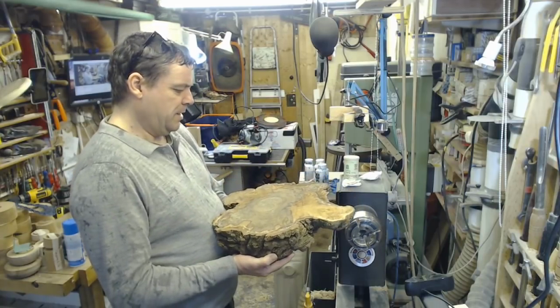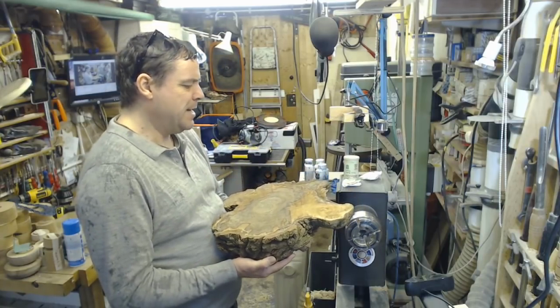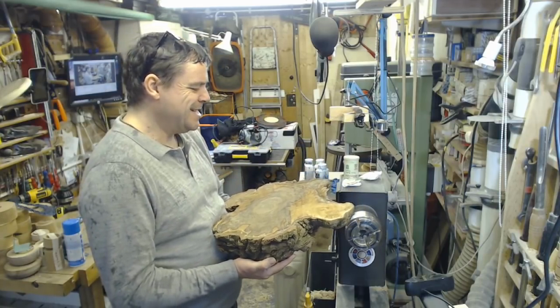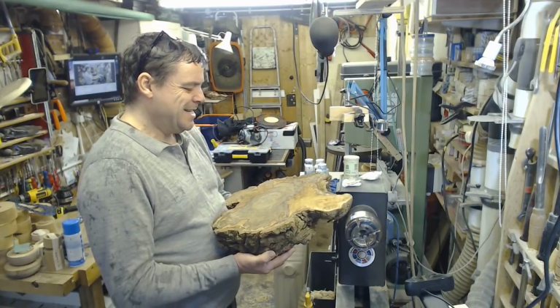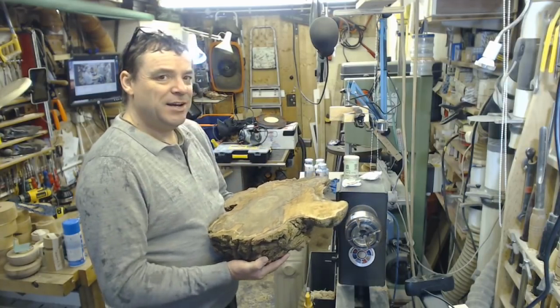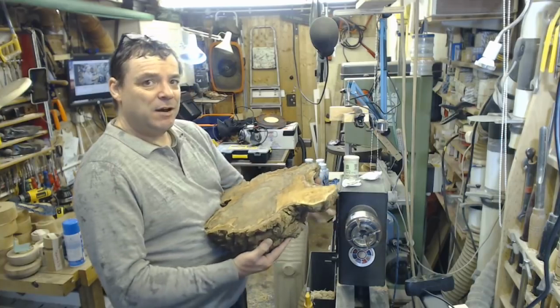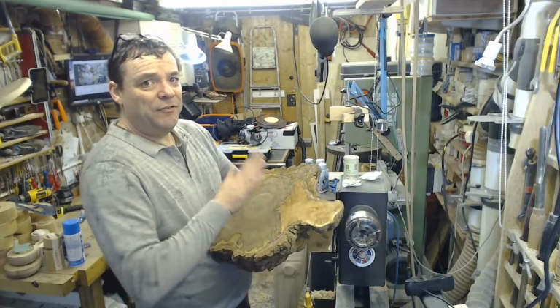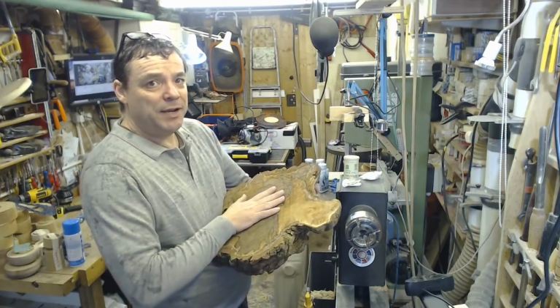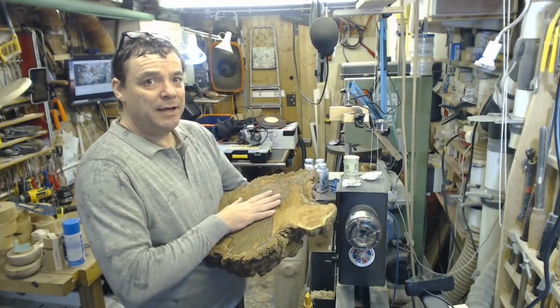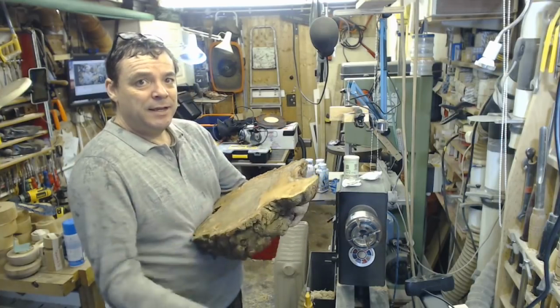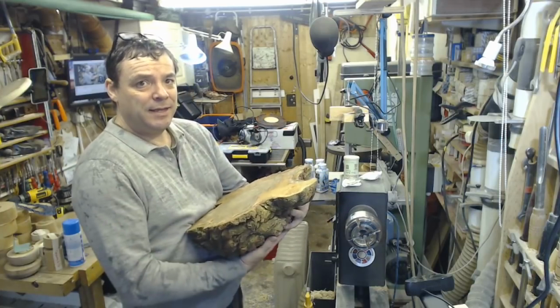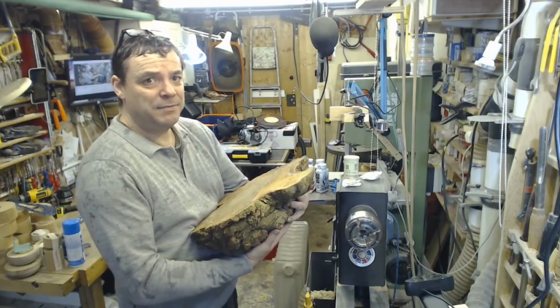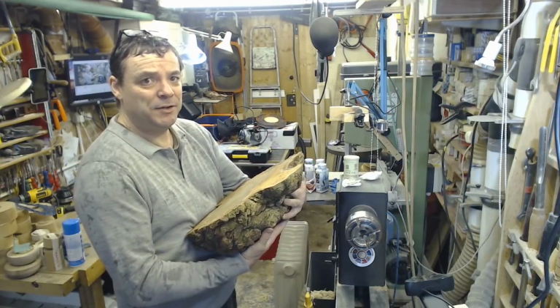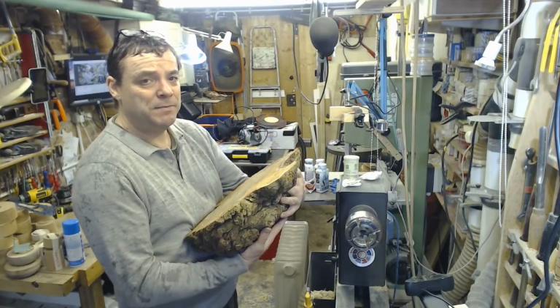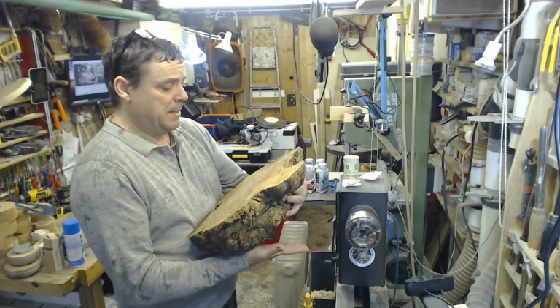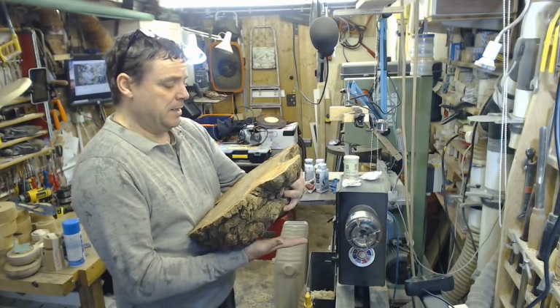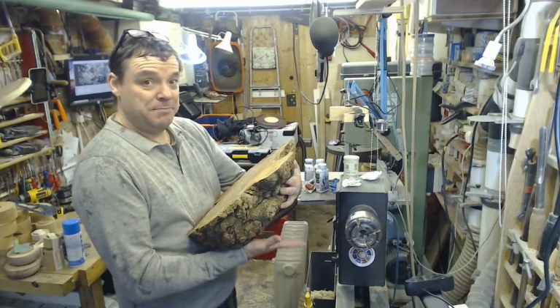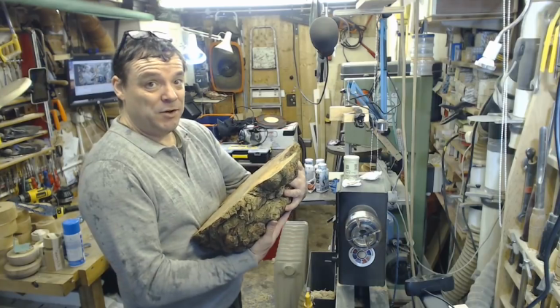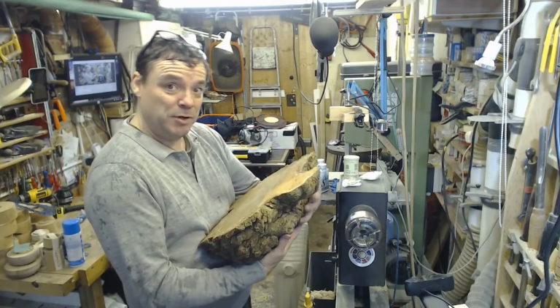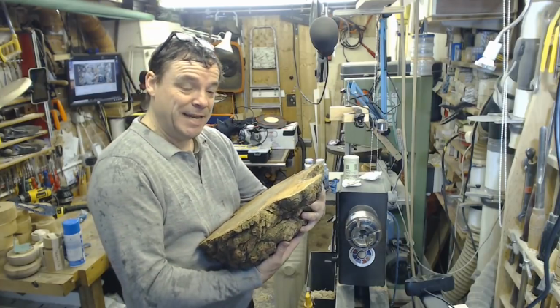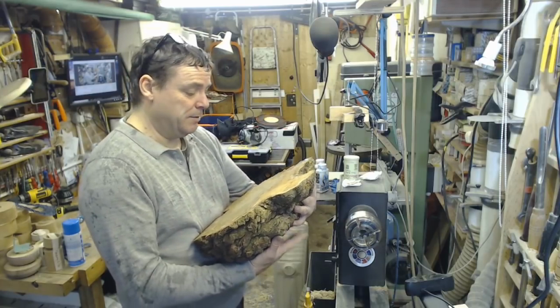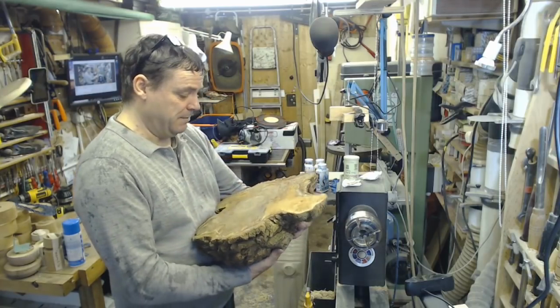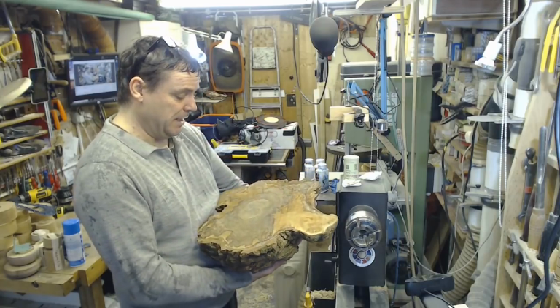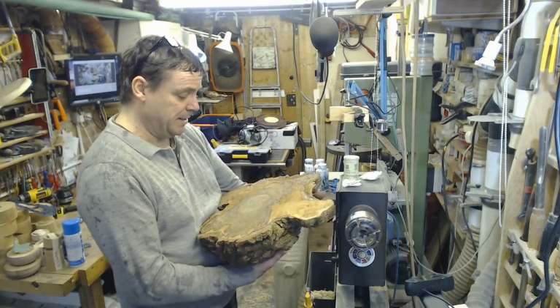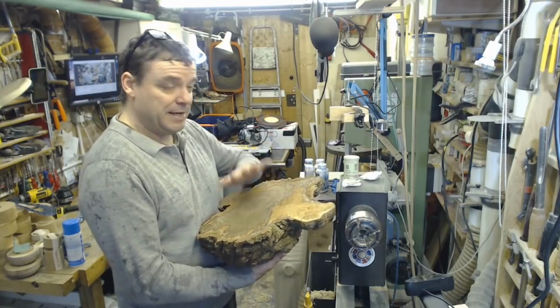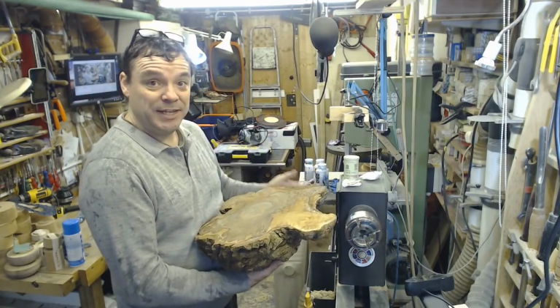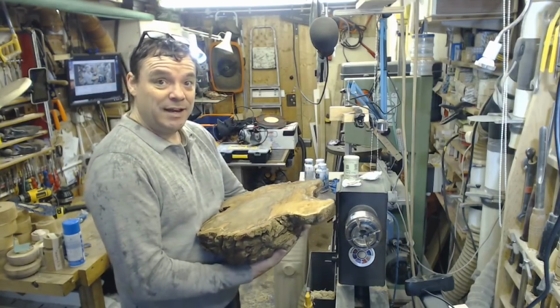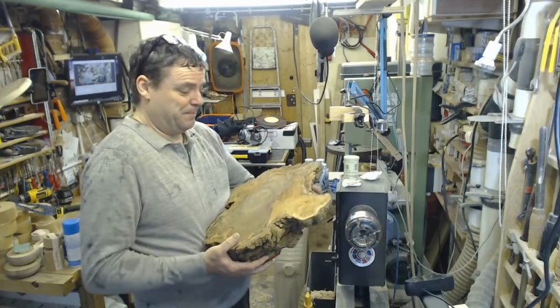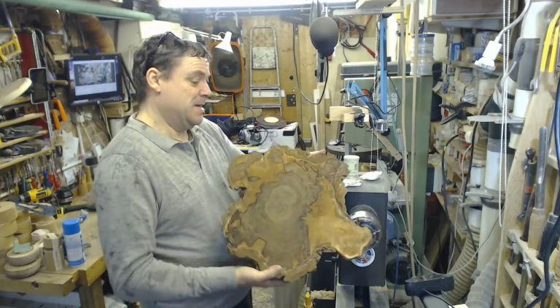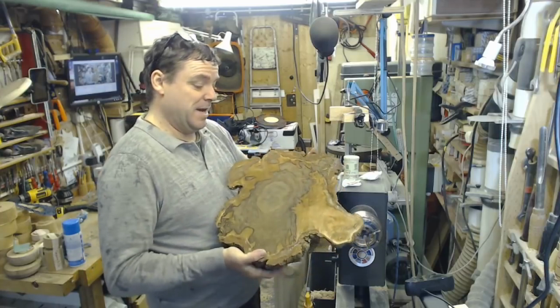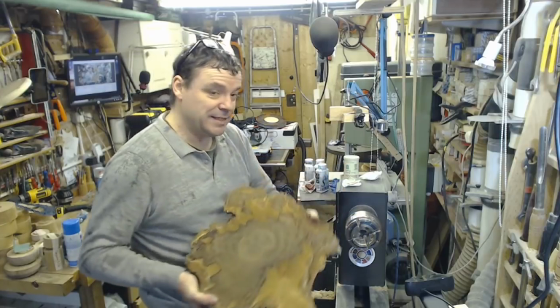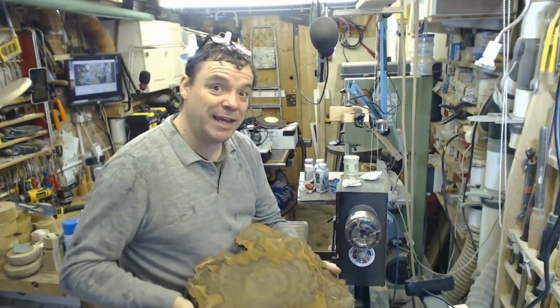So that's the idea. I'll get a face plate on here, get something turned on the bottom to mount it on and possibly to stand it on — that can be decided later — and then turn the inside out. Okay, let's get cracking.